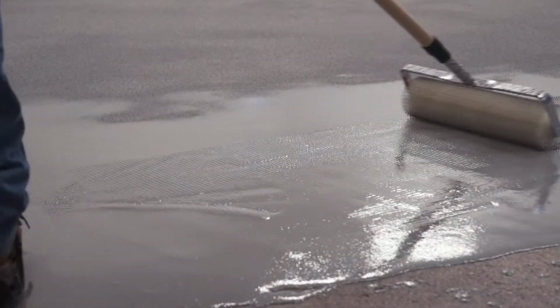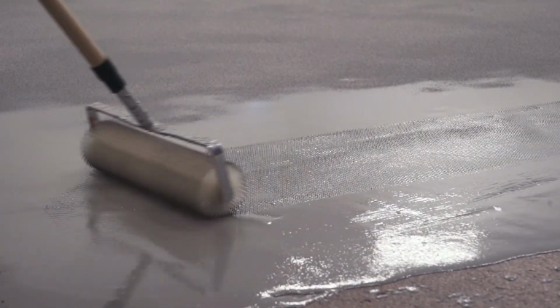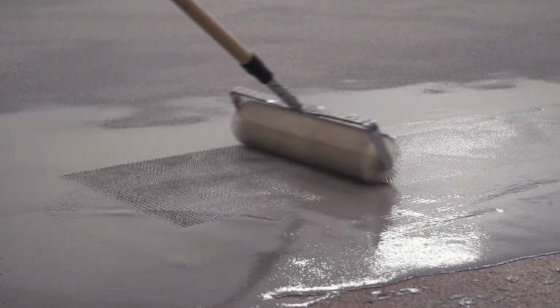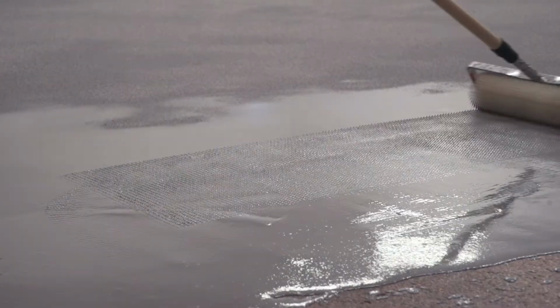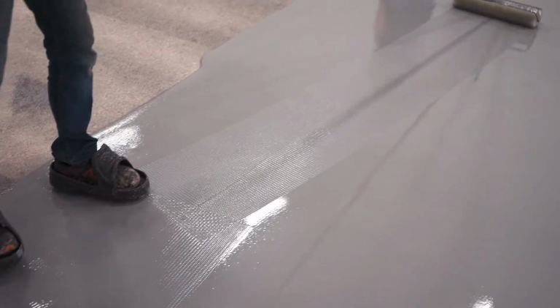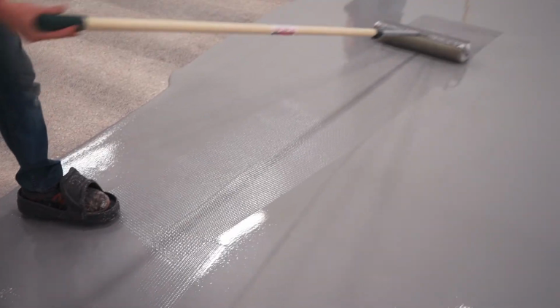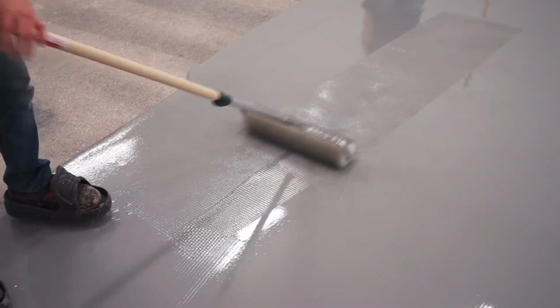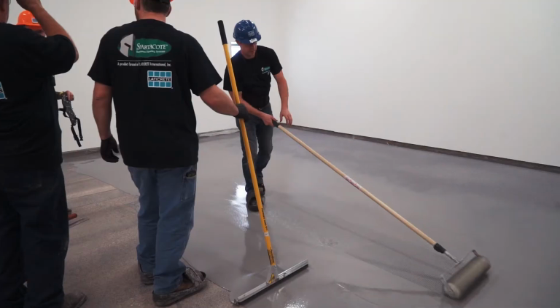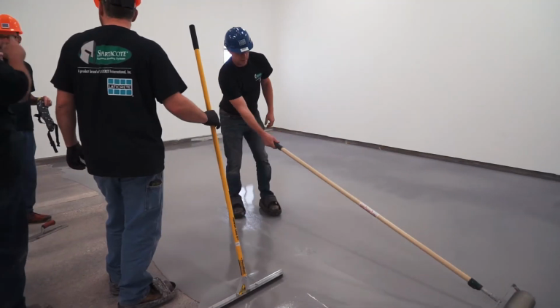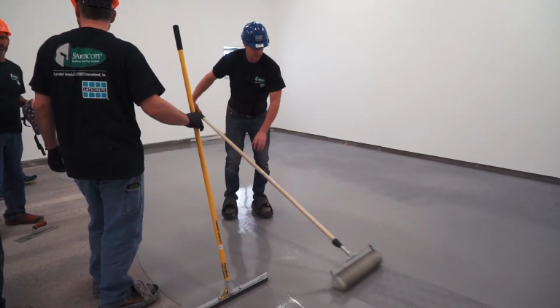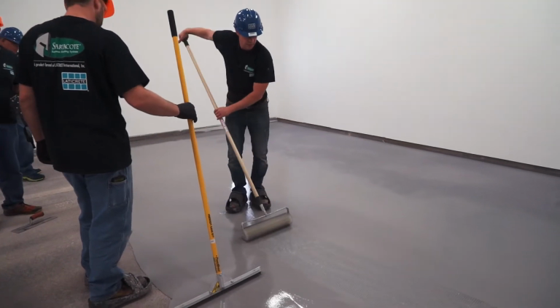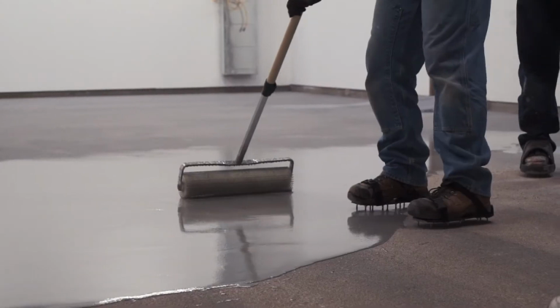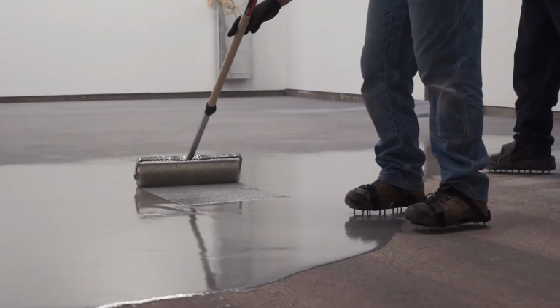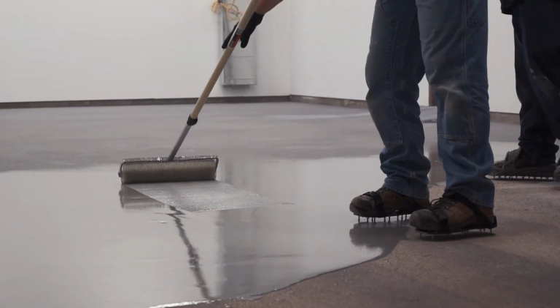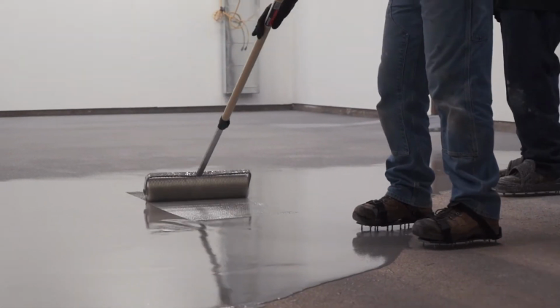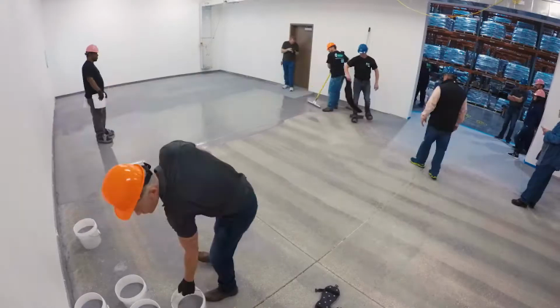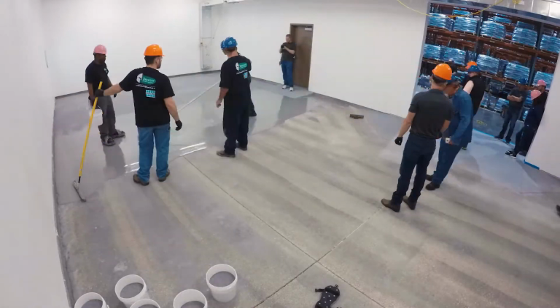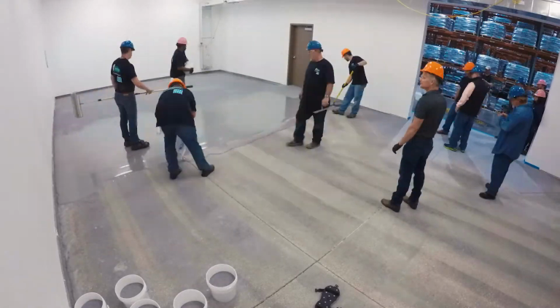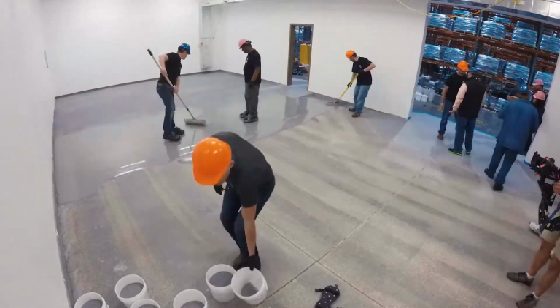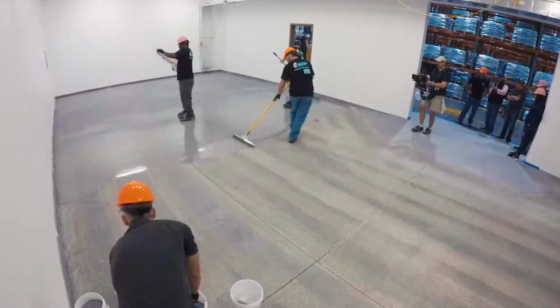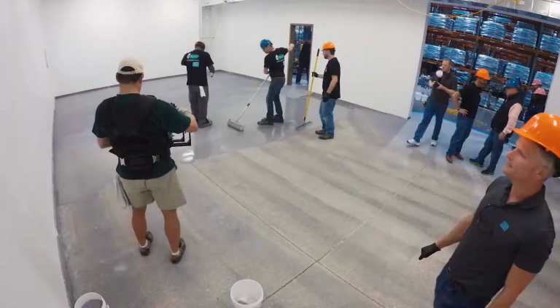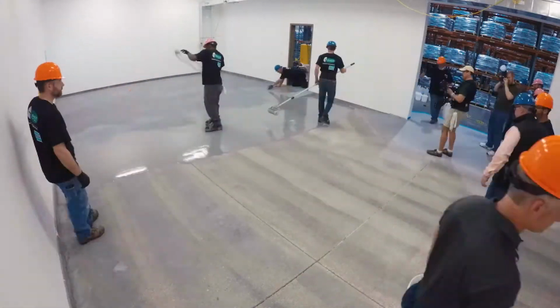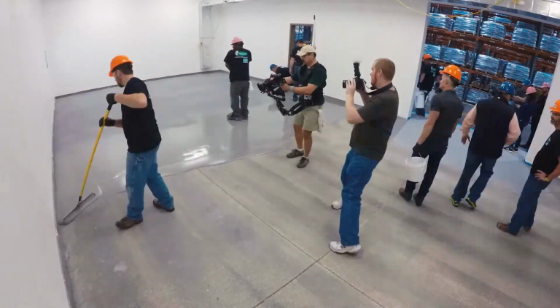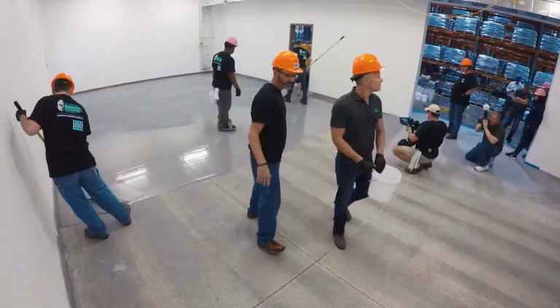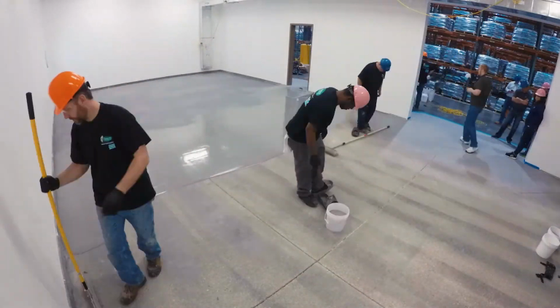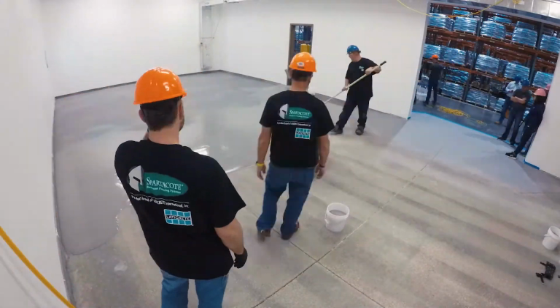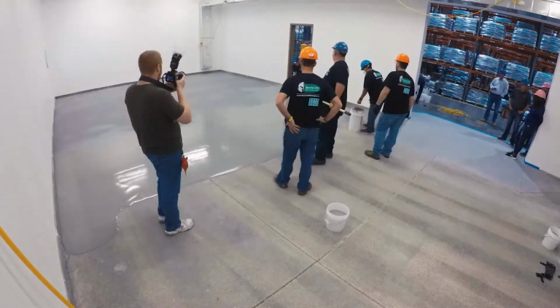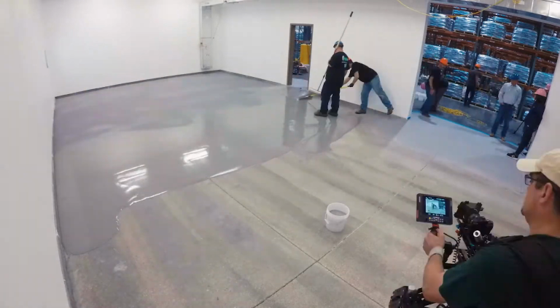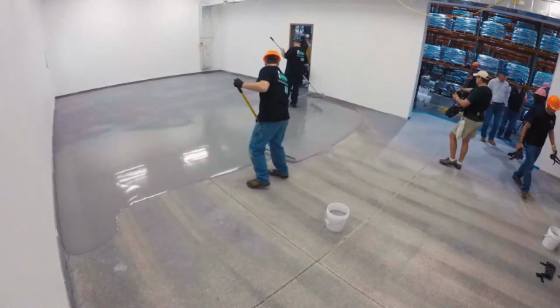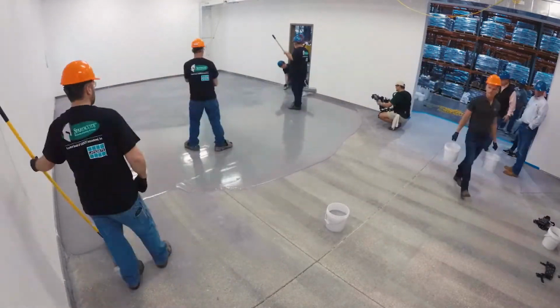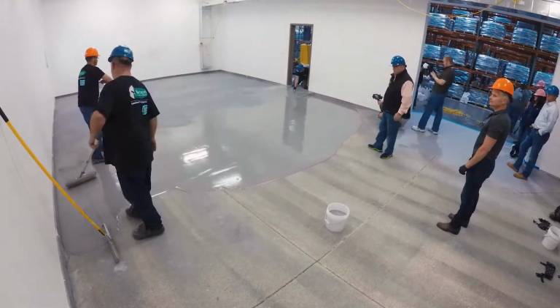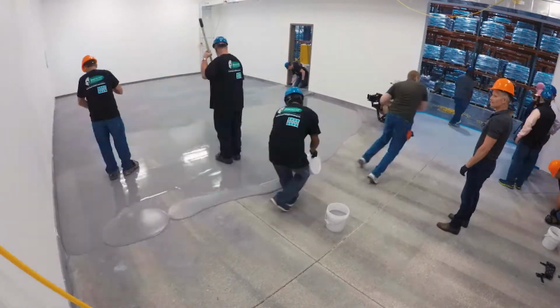Using a spiked roller, back roll the urethane cement to break the surface tension and to even the rake lines. Continue to rake and back roll material over the entire floor to even and settle the slurry, prior to broadcasting.